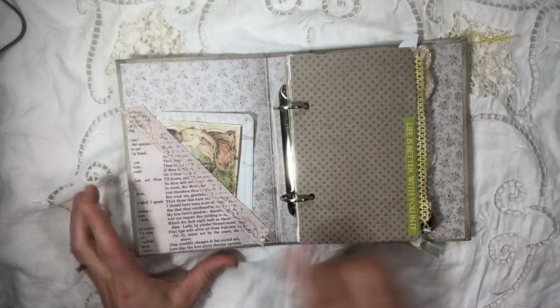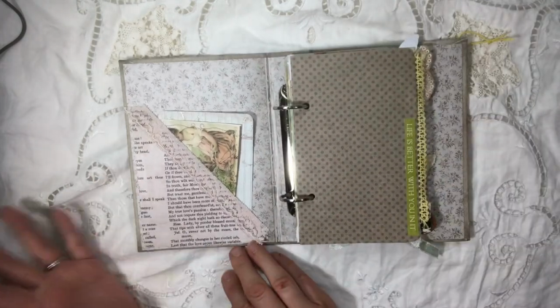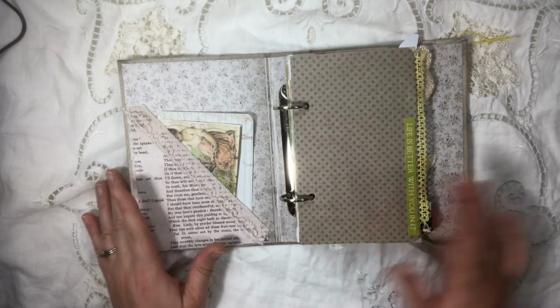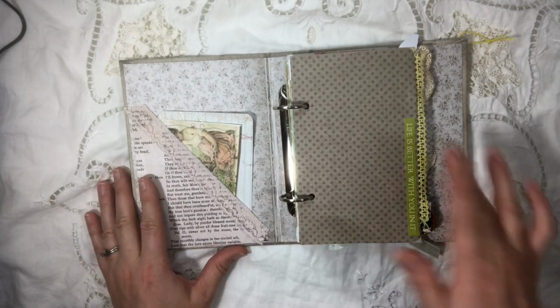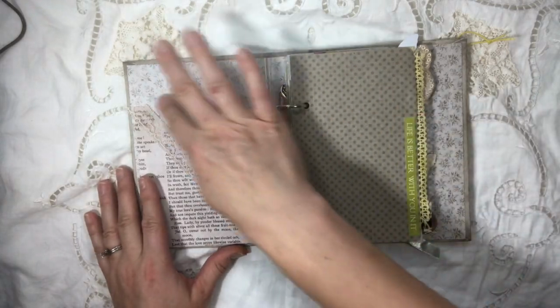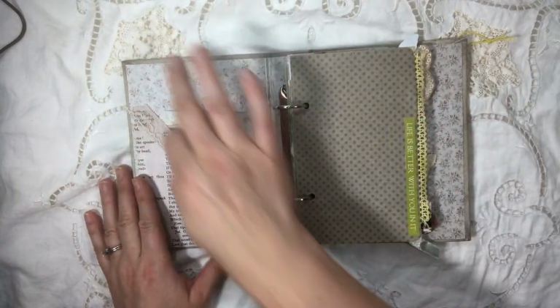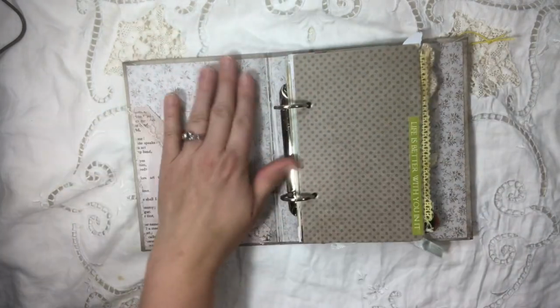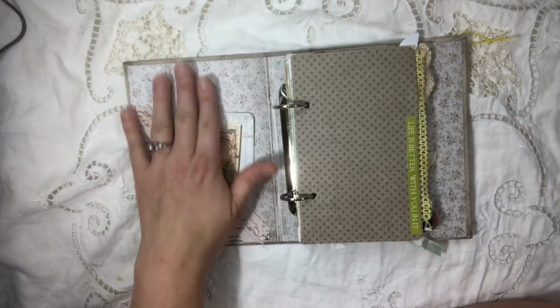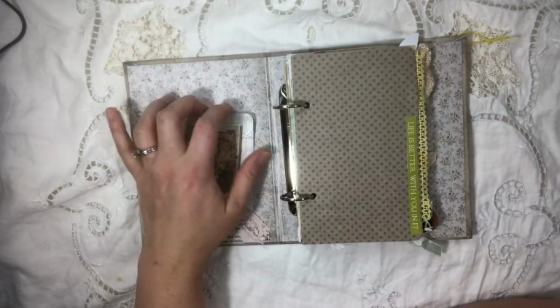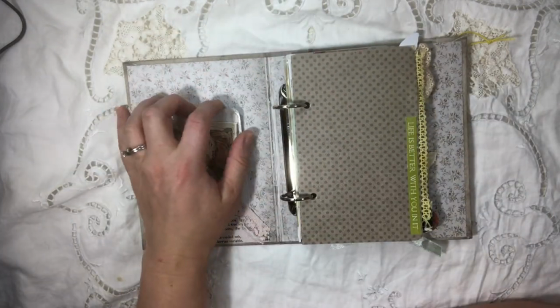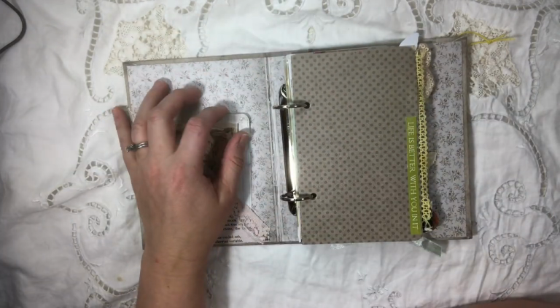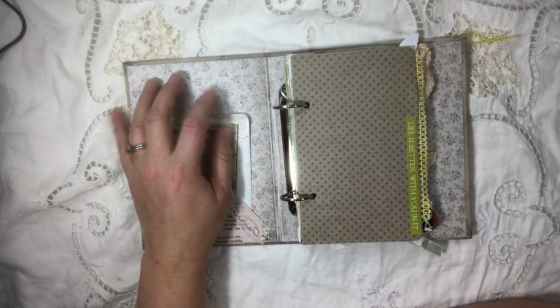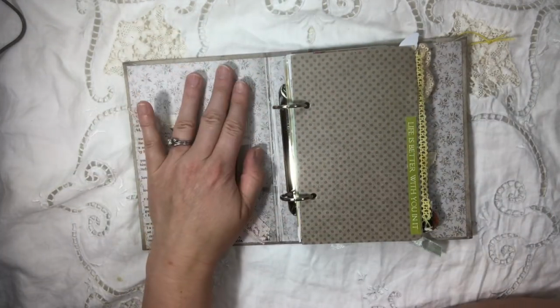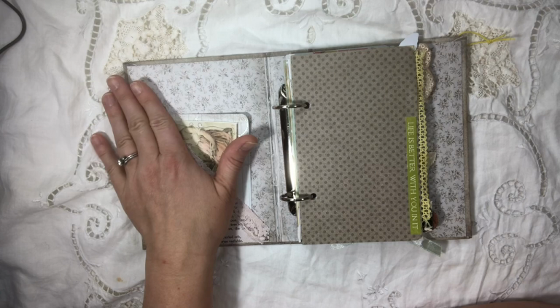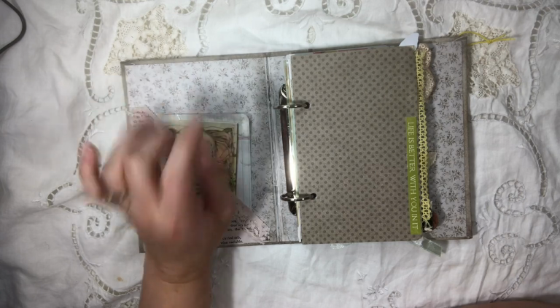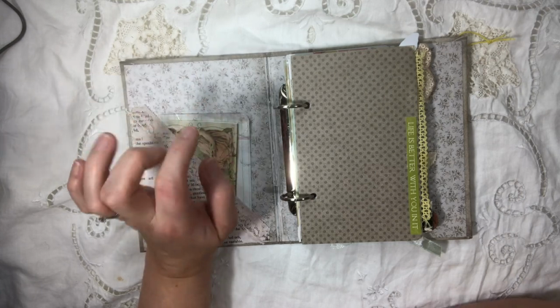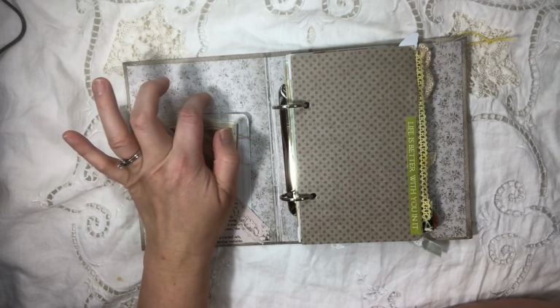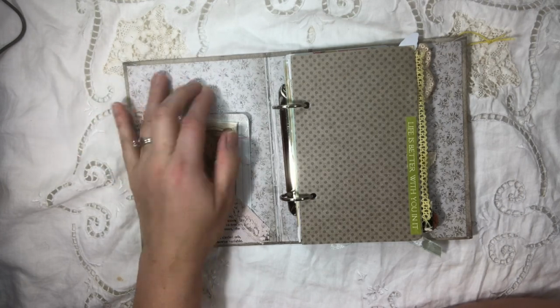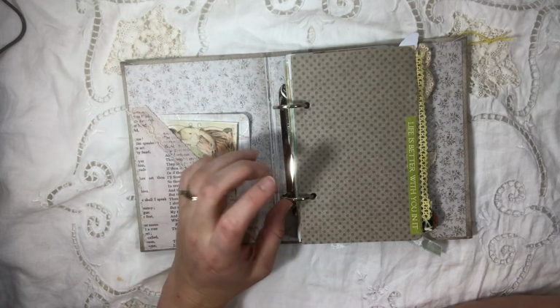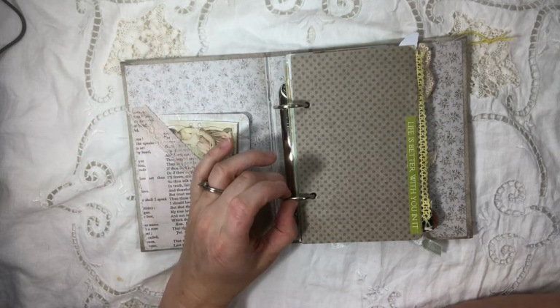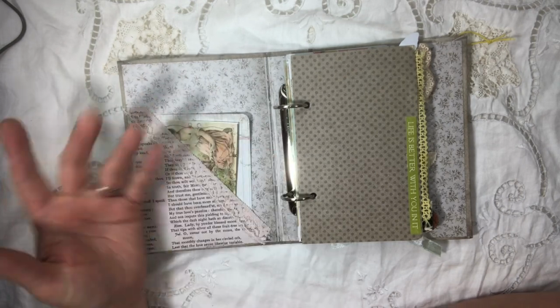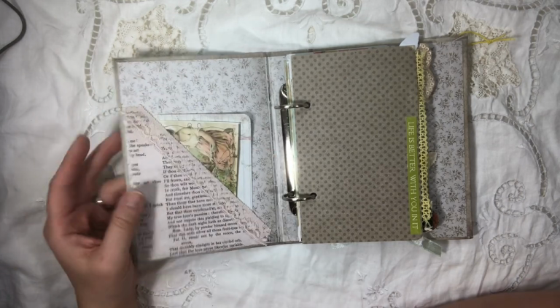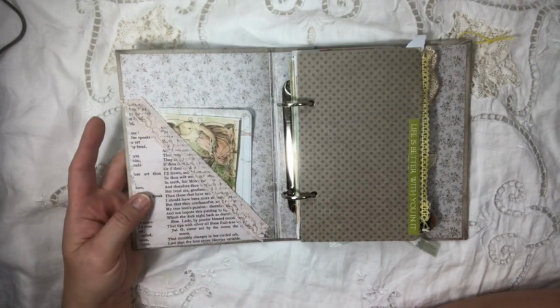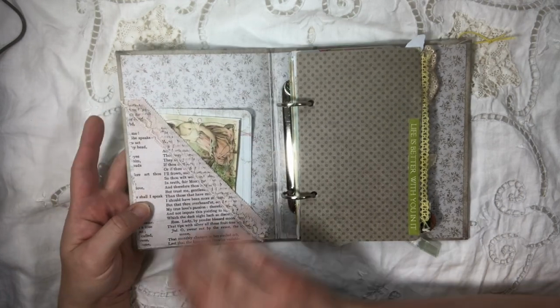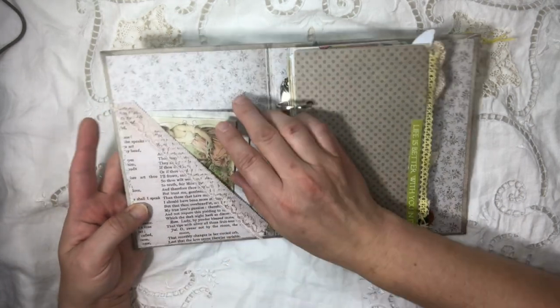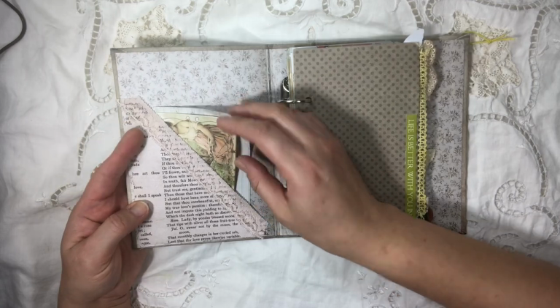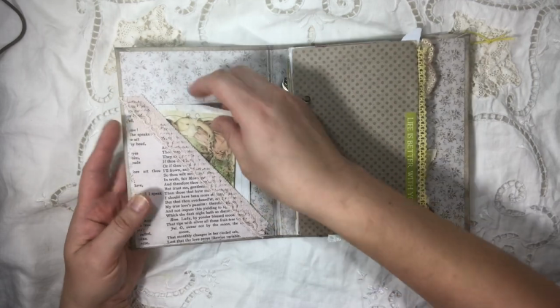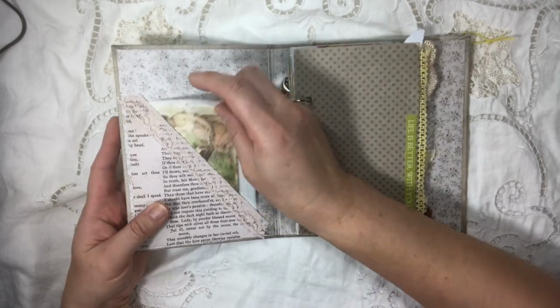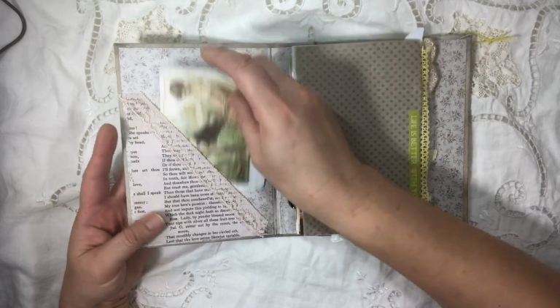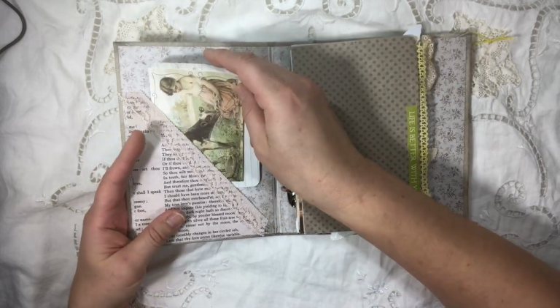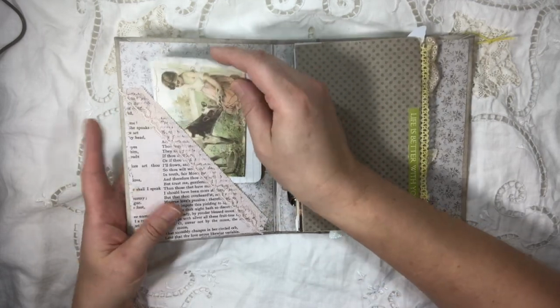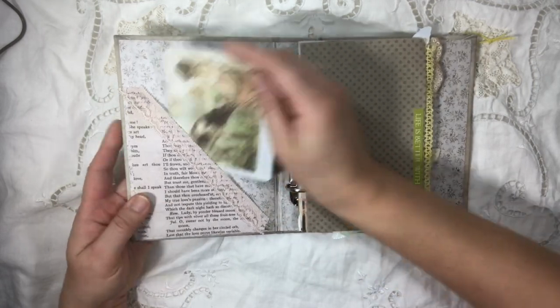And then I've embellished it. This is how the cover comes — I think it comes in a two-pack, if I remember correctly. You get two of these, and then when you buy this, you get two of these. I found them probably at Tuesday Morning or something for some screaming deal, so that was great.